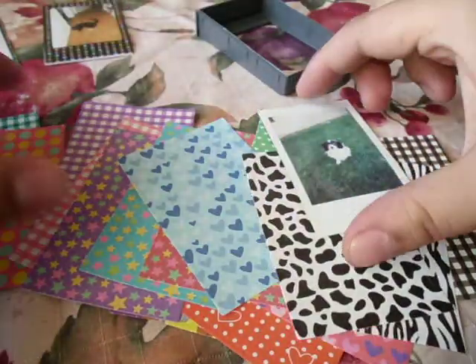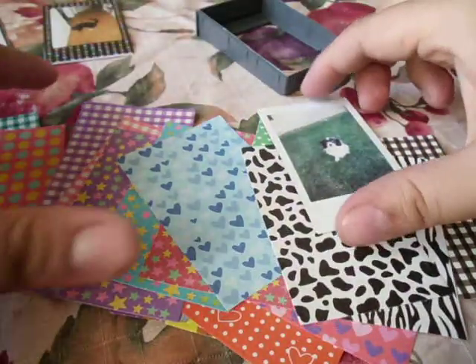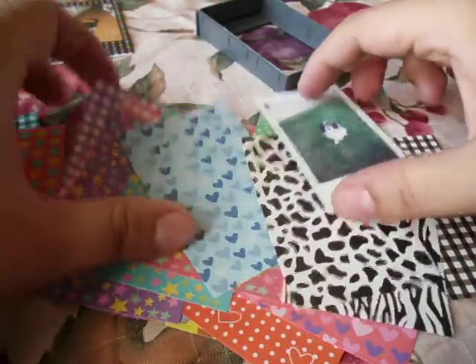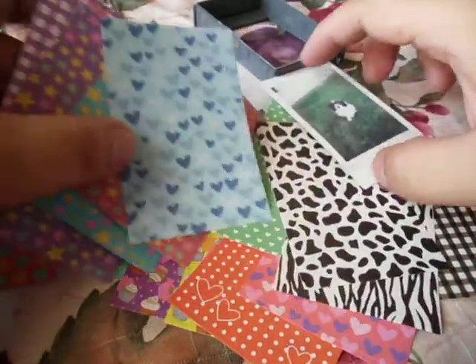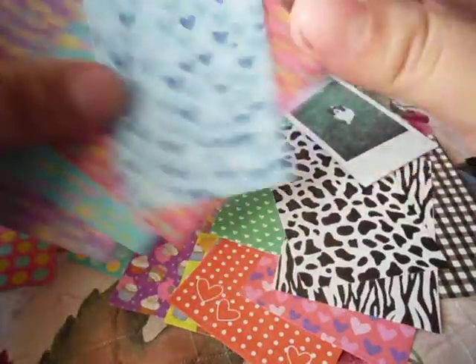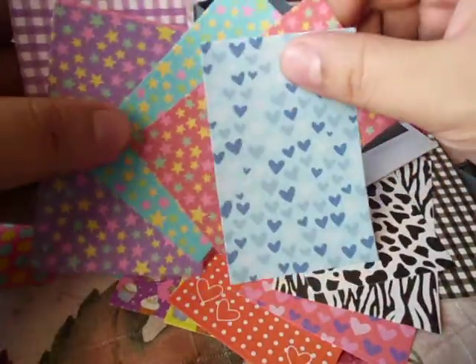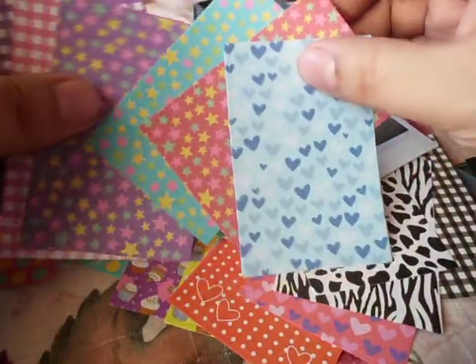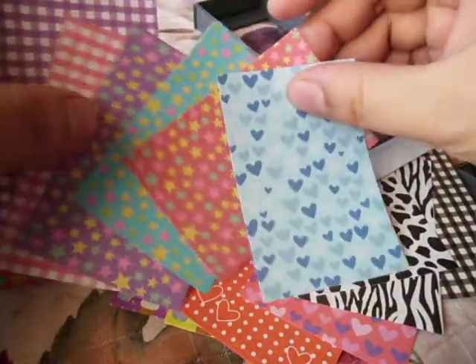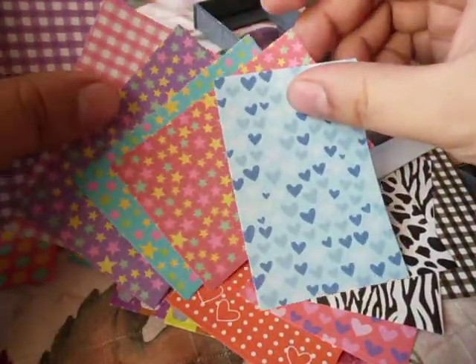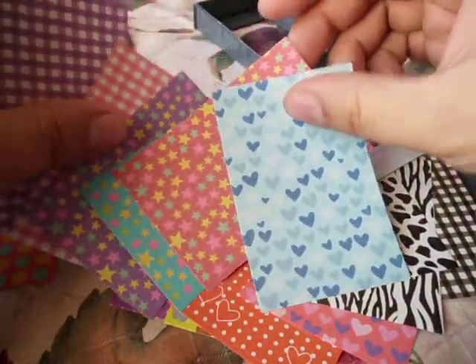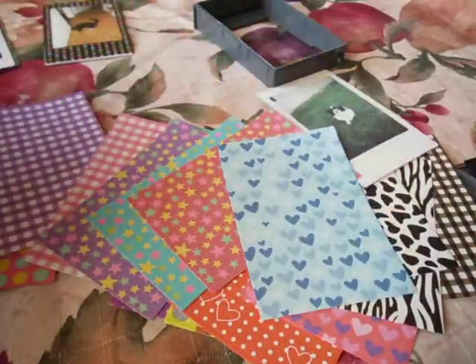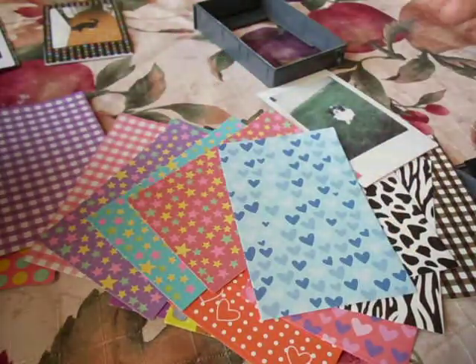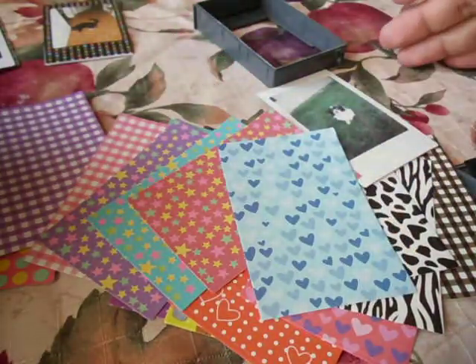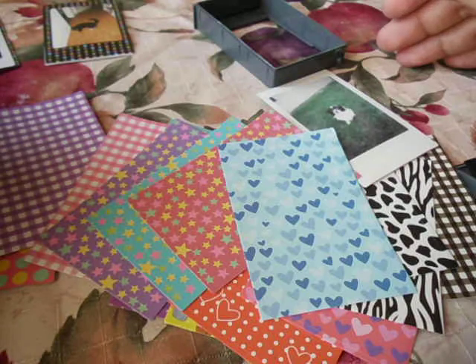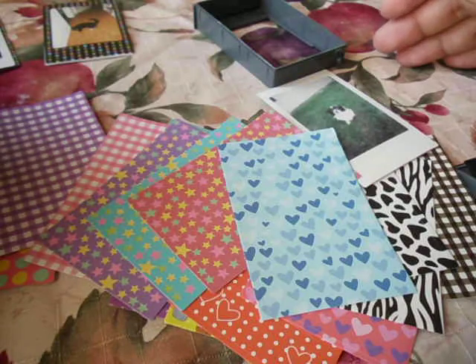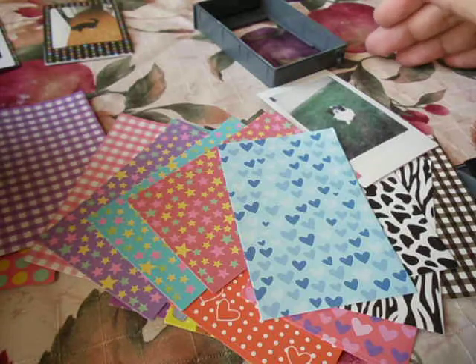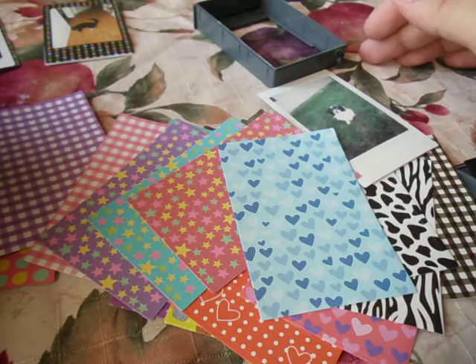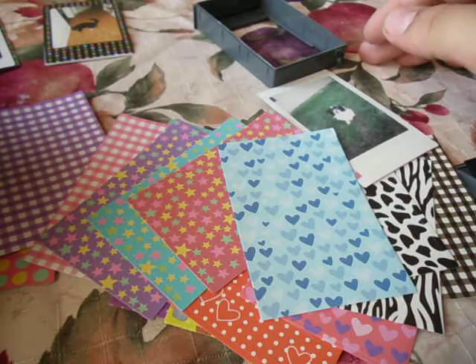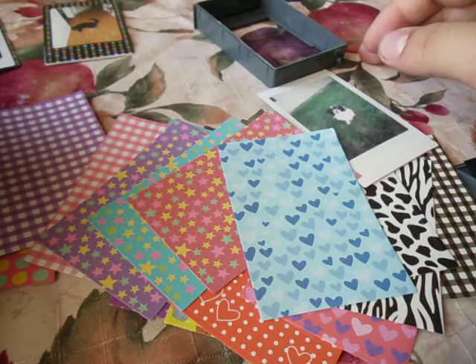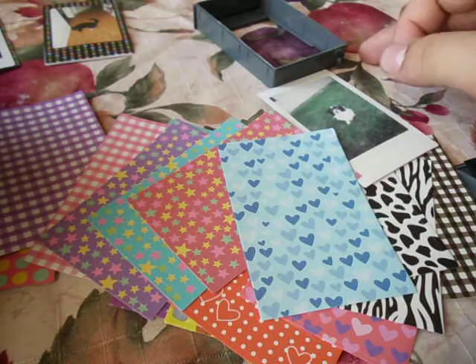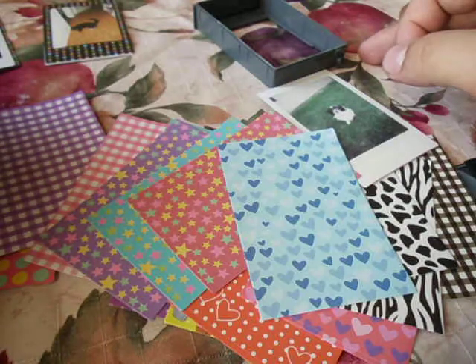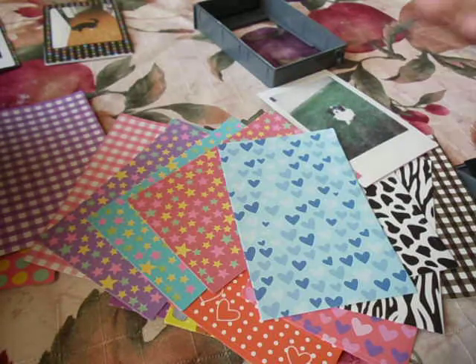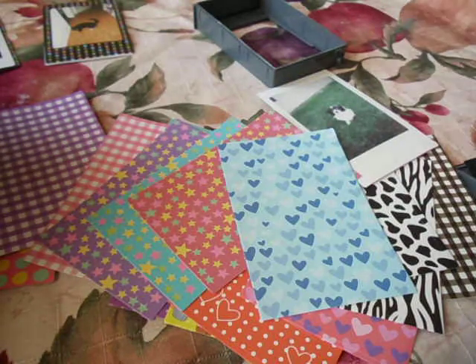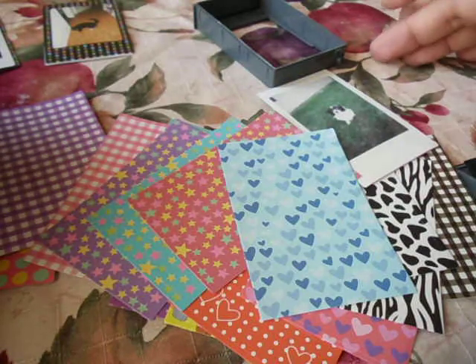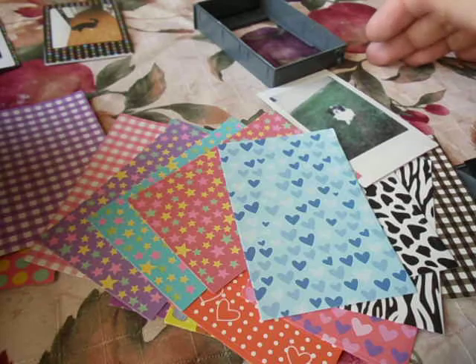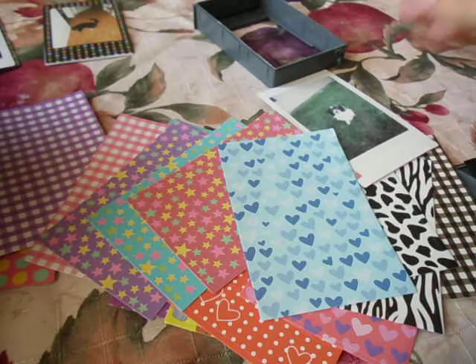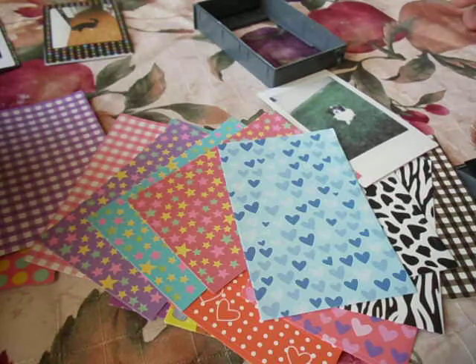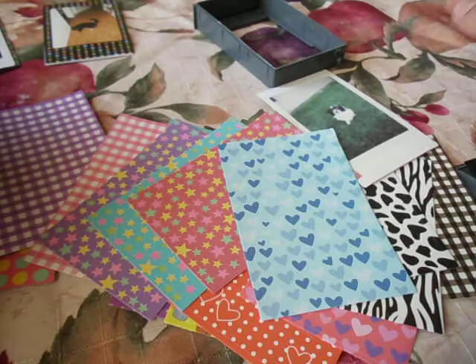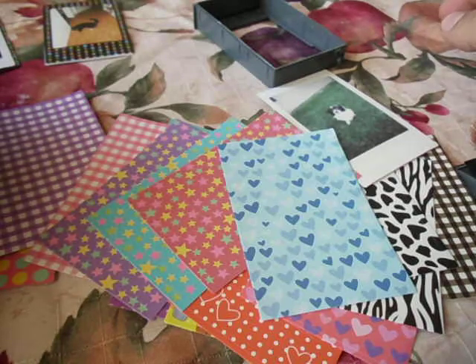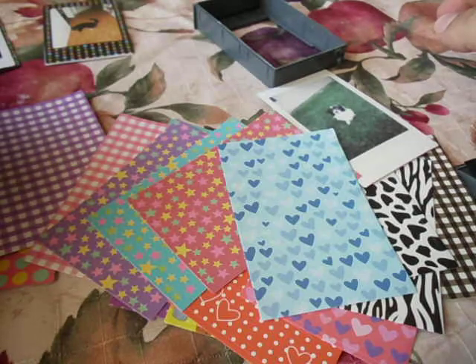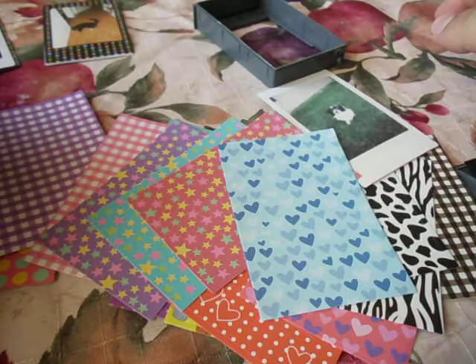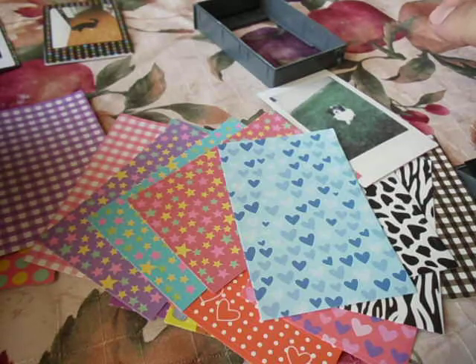First thing you need to do is buy the stickers. I'll have the link down below in the description bar, but basically you can buy 40 stickers for $4 on eBay with free shipping. Or if you order them from China, they're even cheaper — they're like $1.50 for 40.